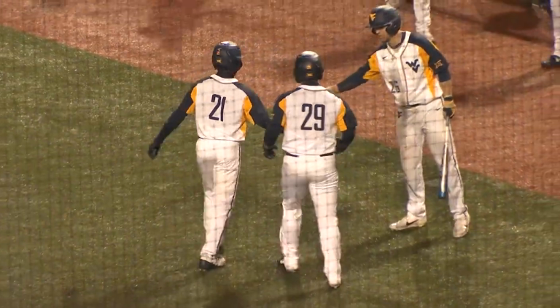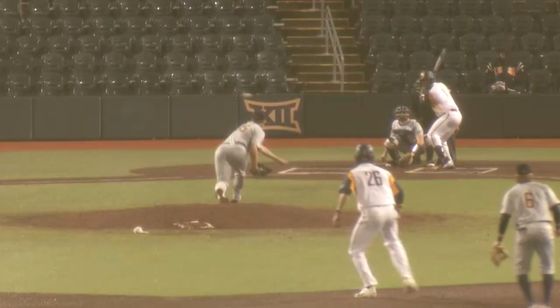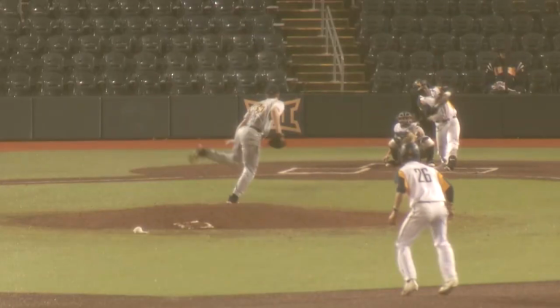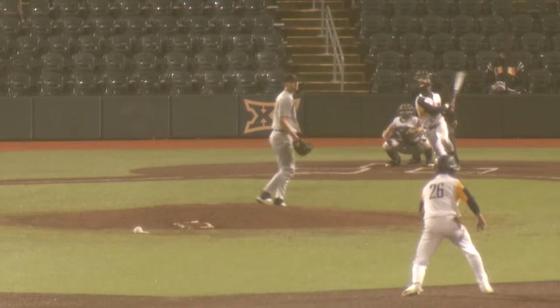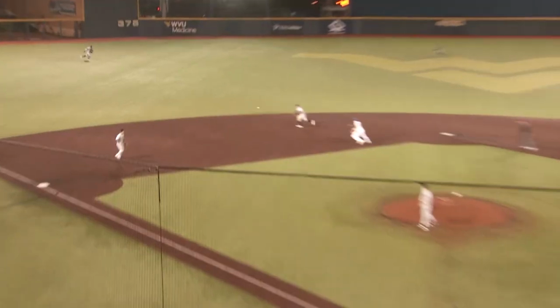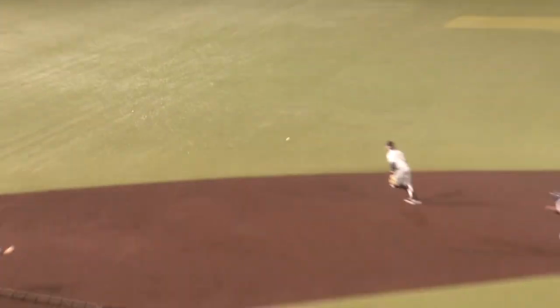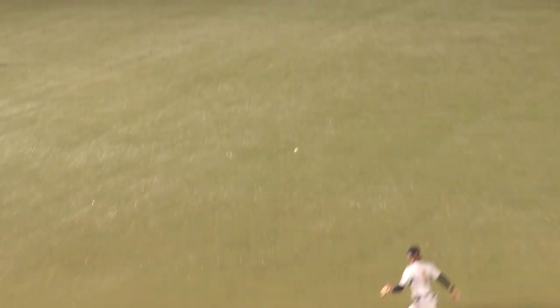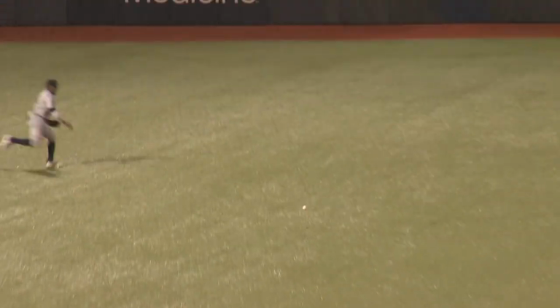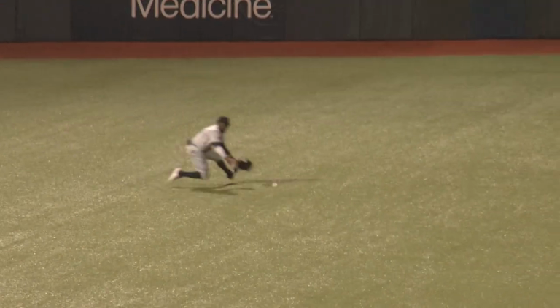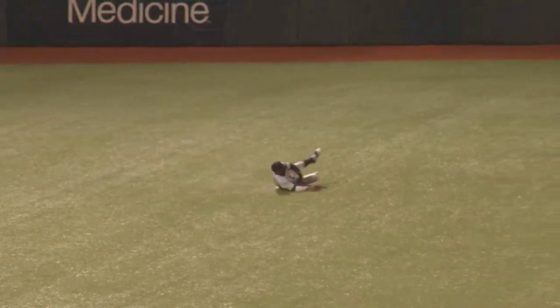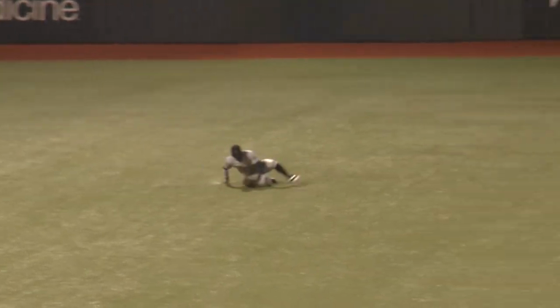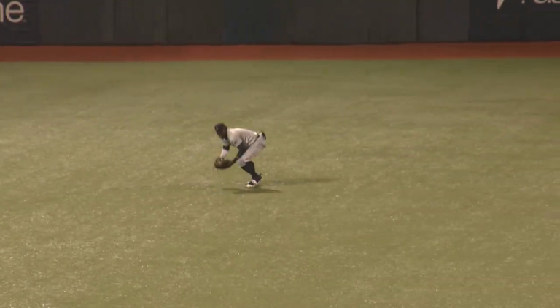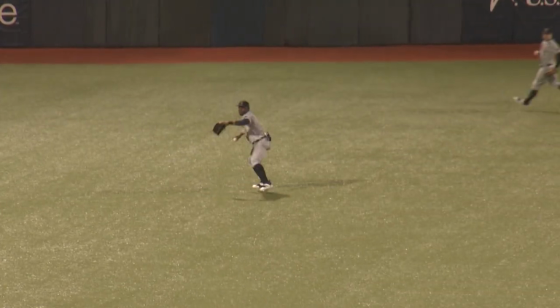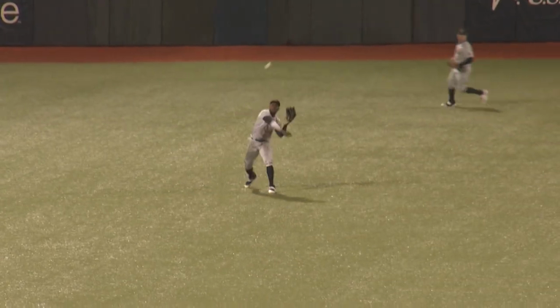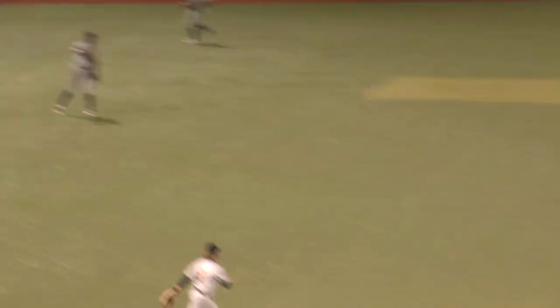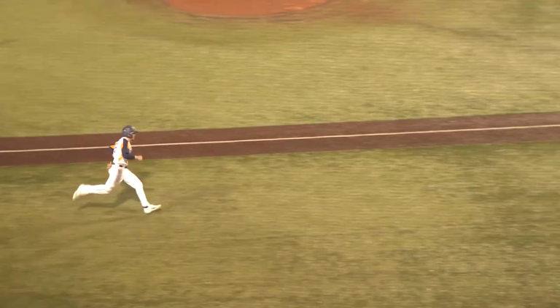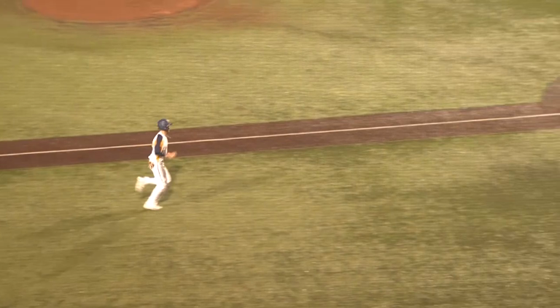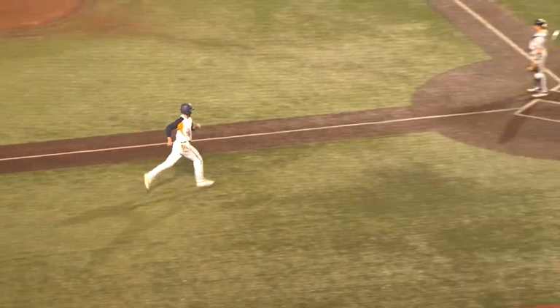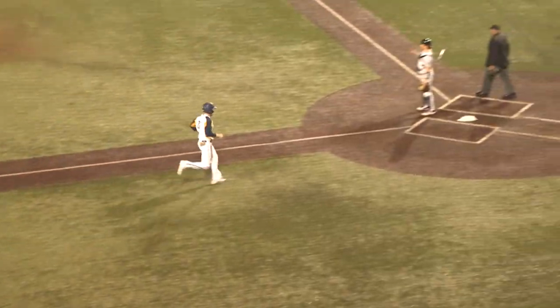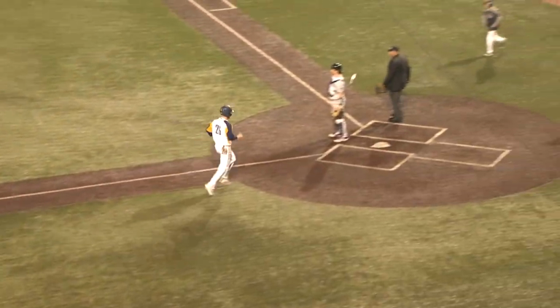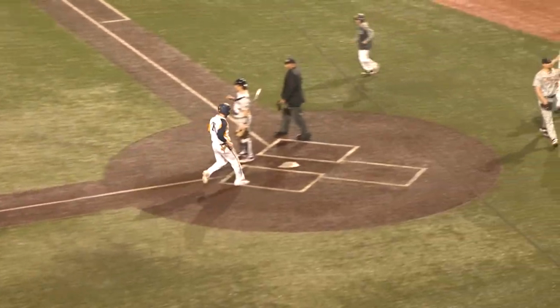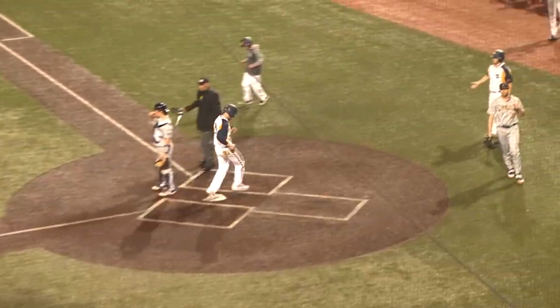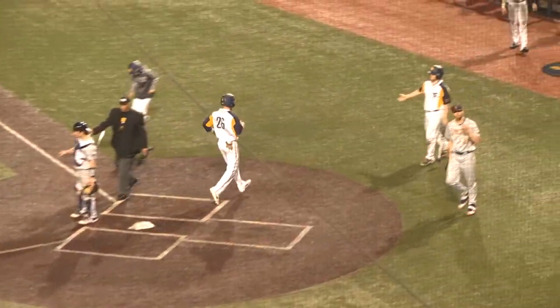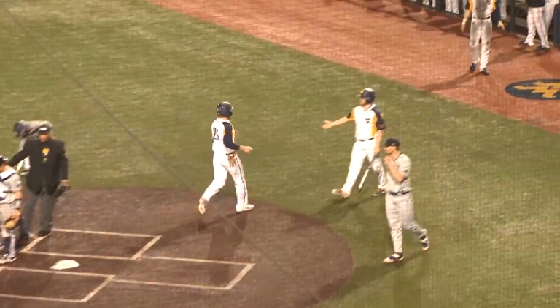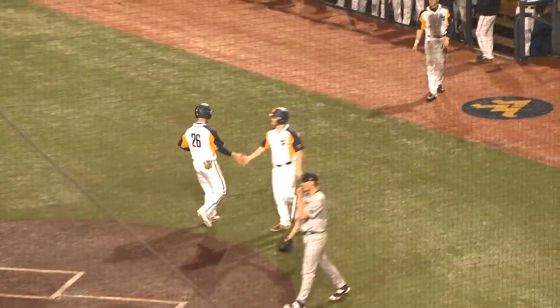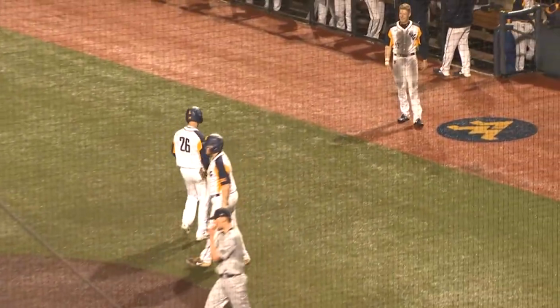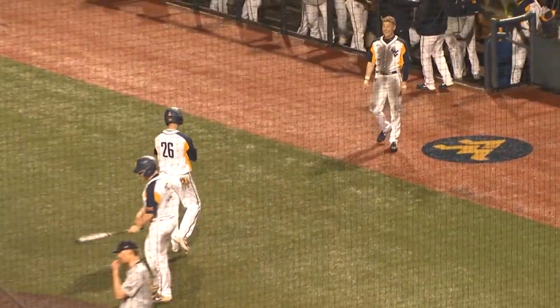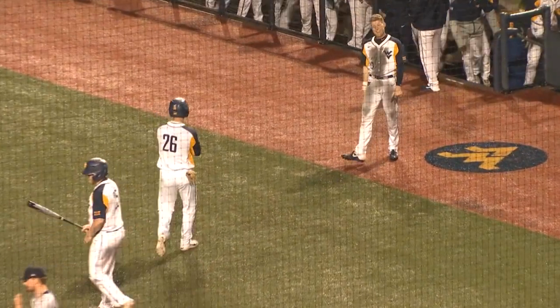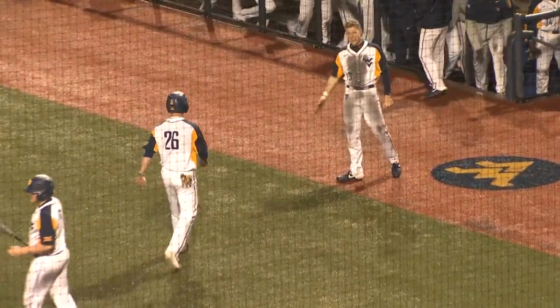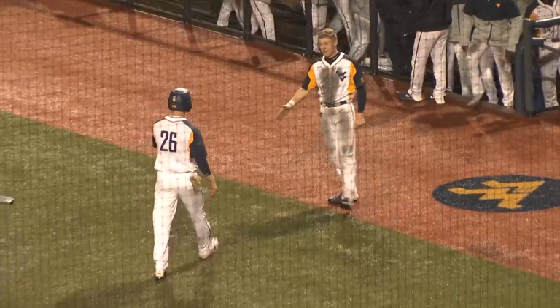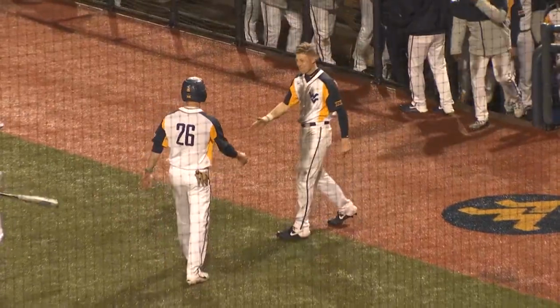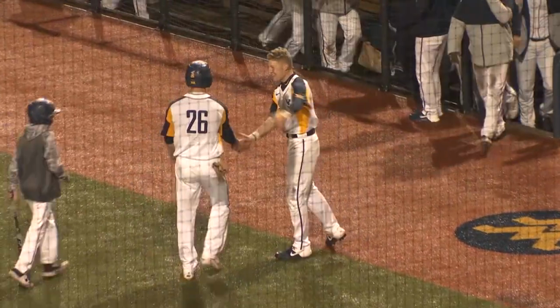They lay the ball. Zarbniski dancing up. Here's a single into left field — rather, a ball ripped into left field. They will send Zarbniski and he will score without a throw. Tyler Doens delivers the RBI single. The Mountaineers now lead 14-8.